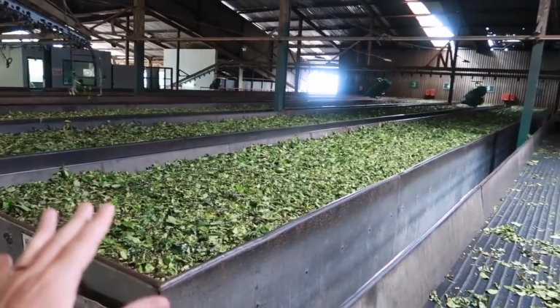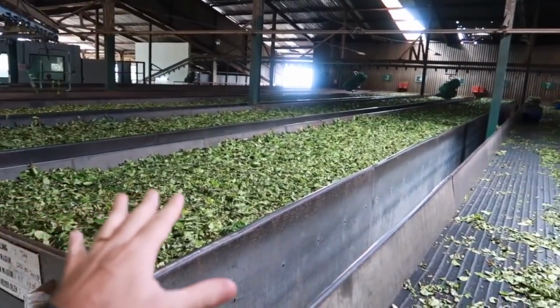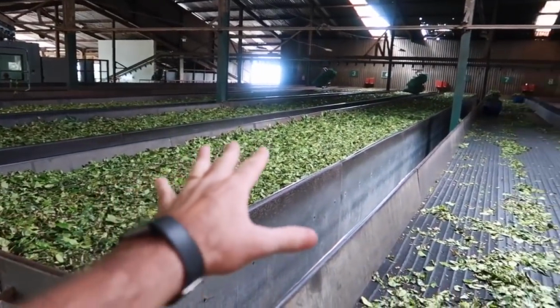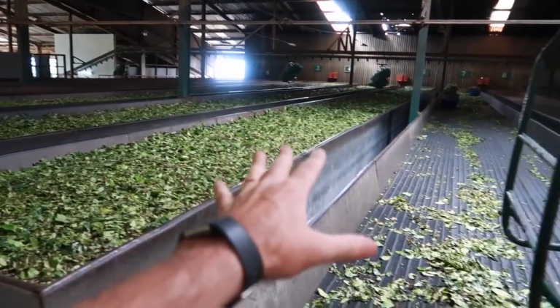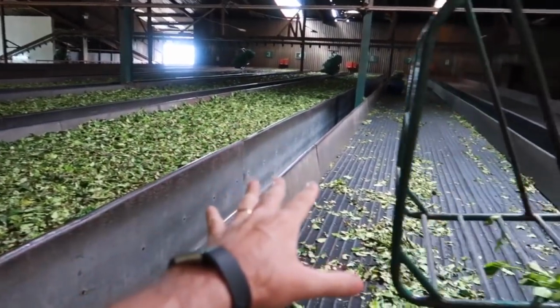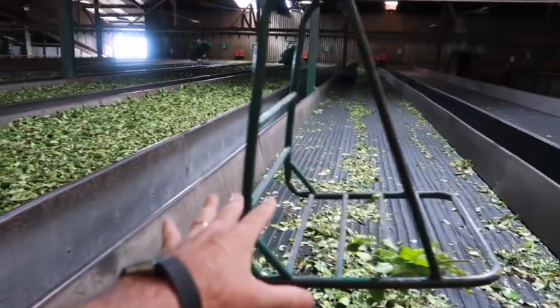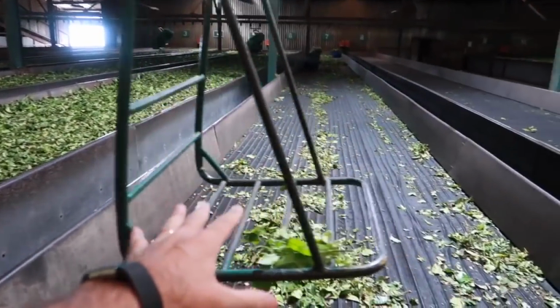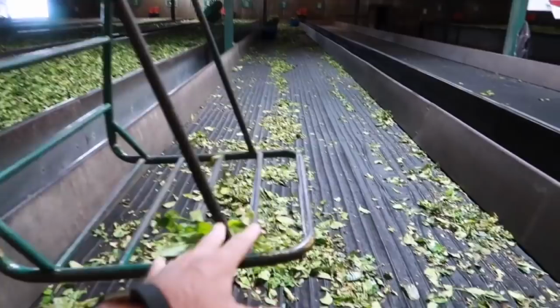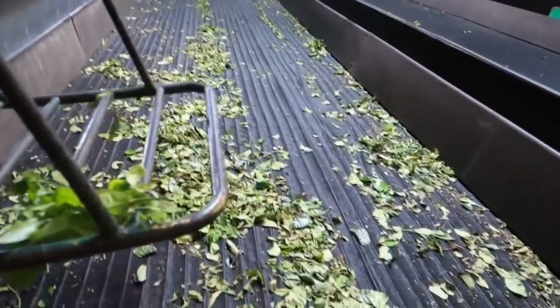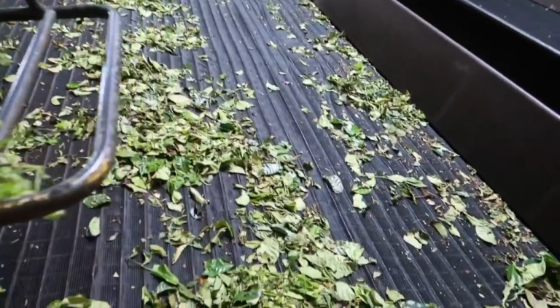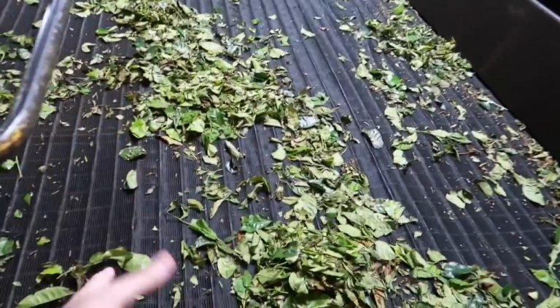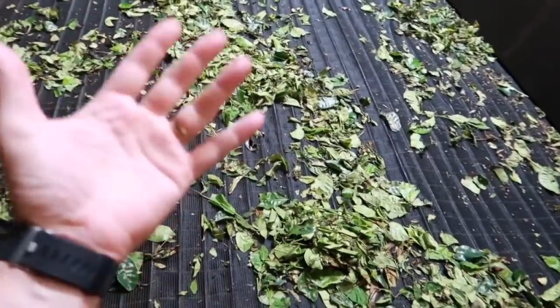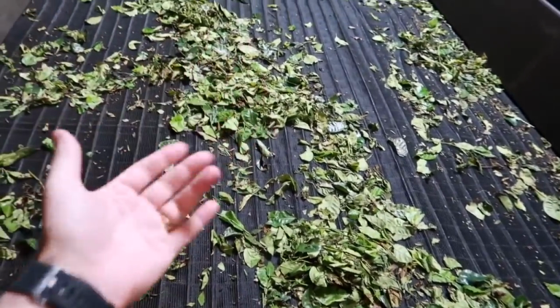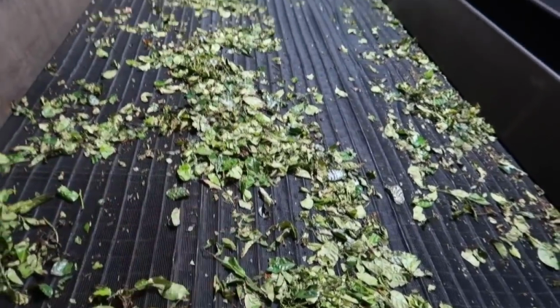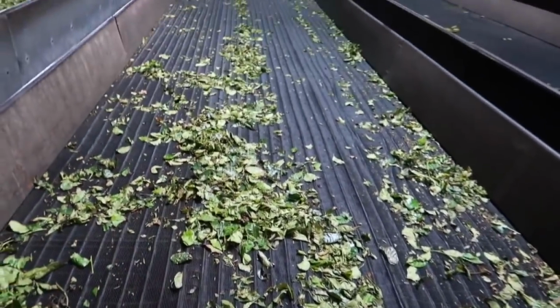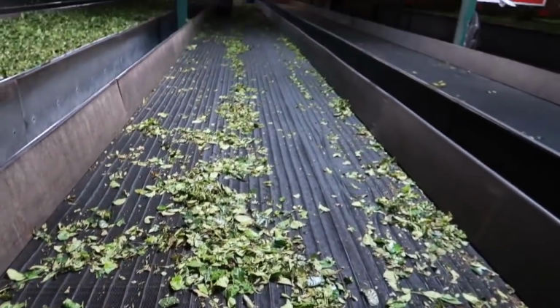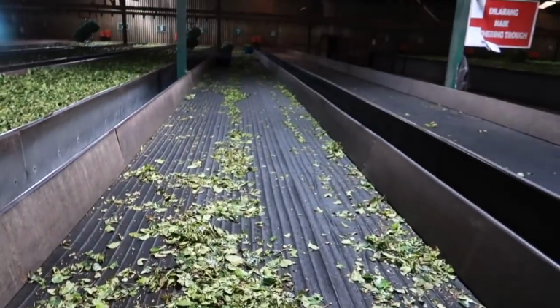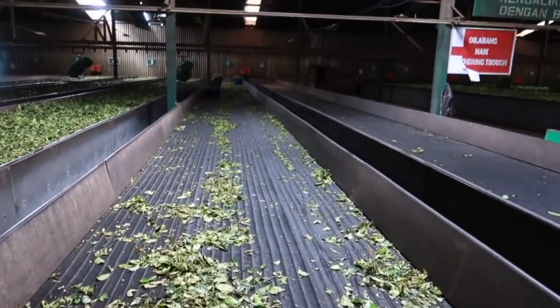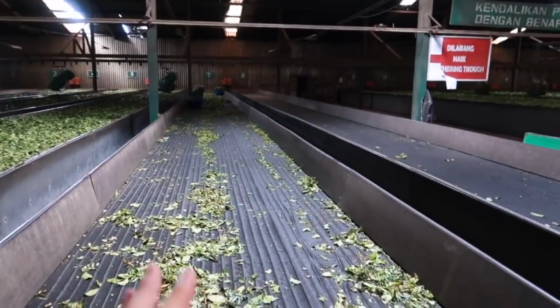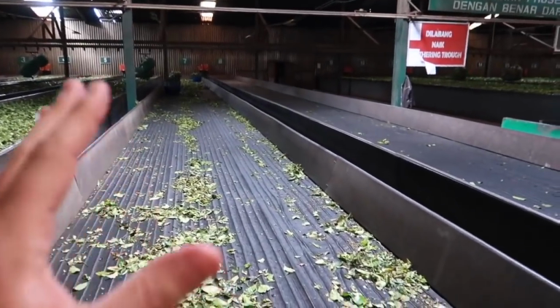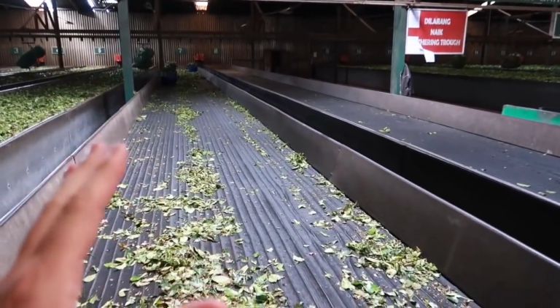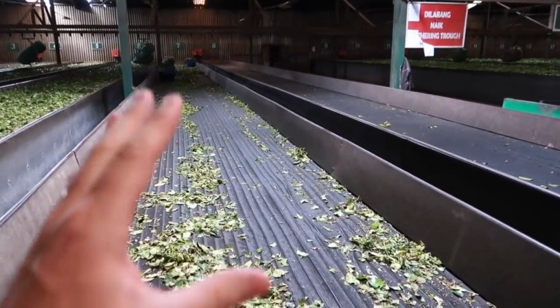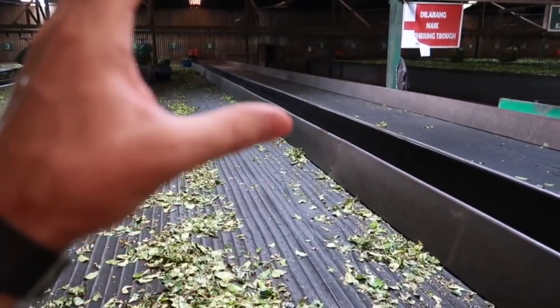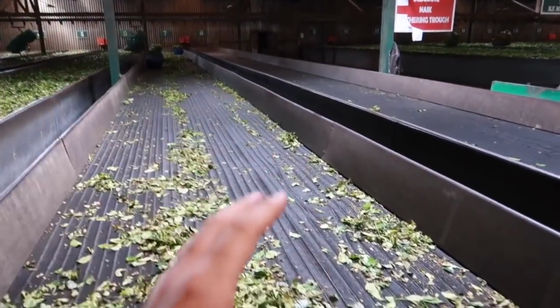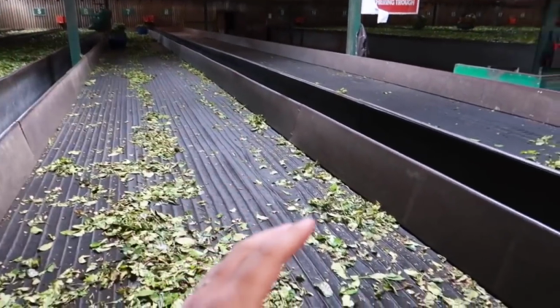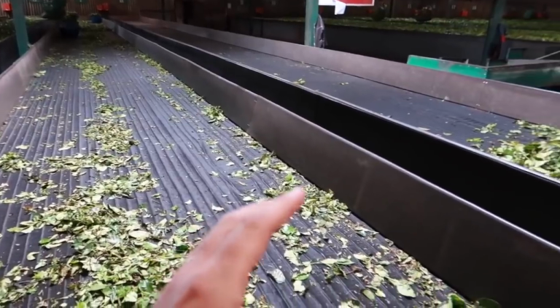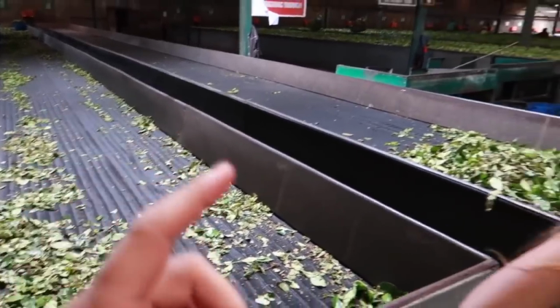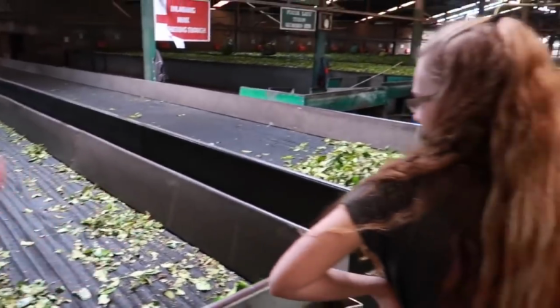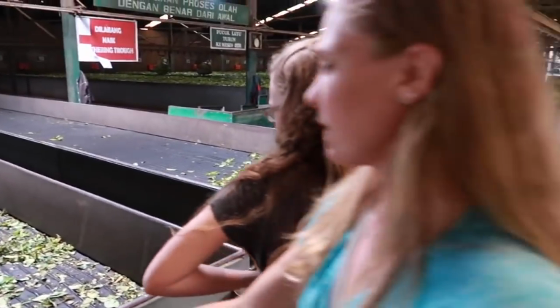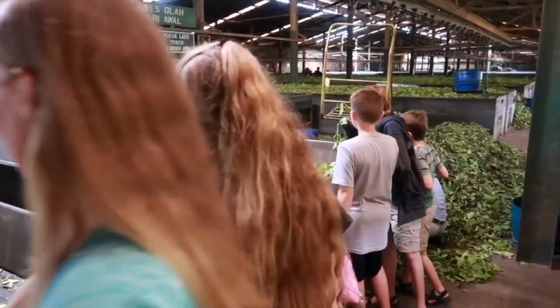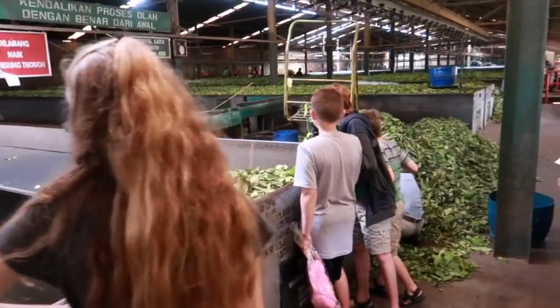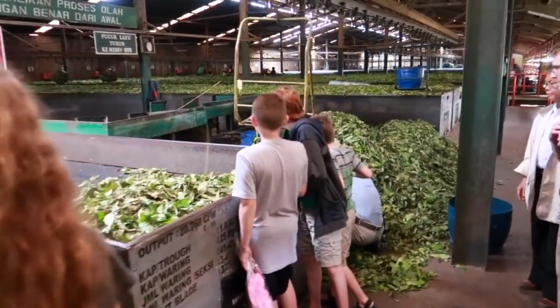They put them in these — these are dryers. There's a screen here and air blows up through them, and then once the water content gets low enough, it's ready to go to the next process.